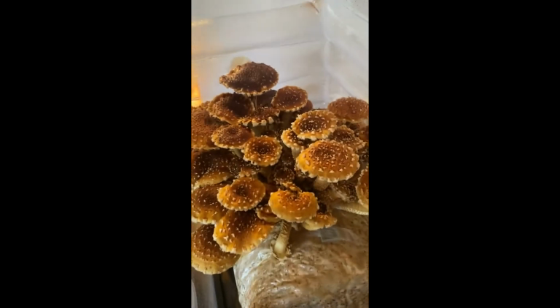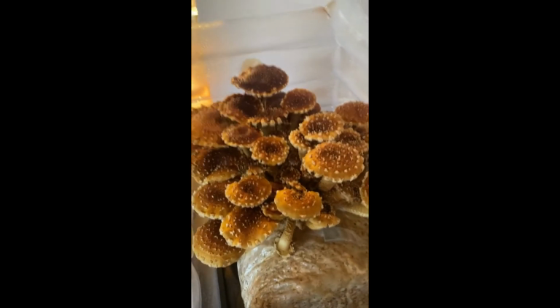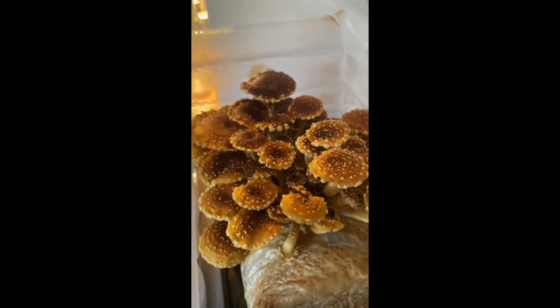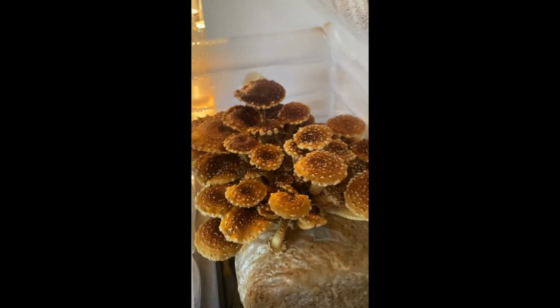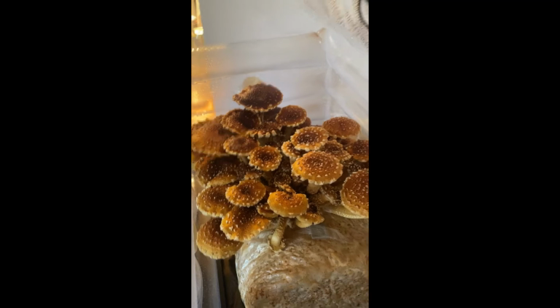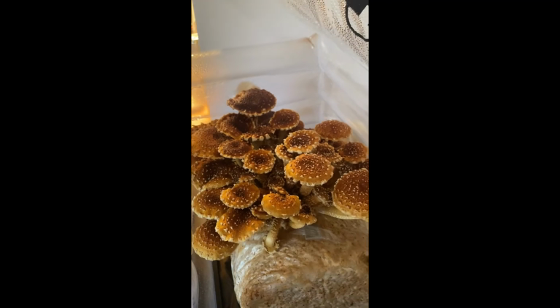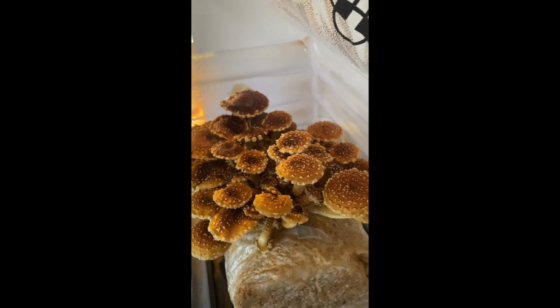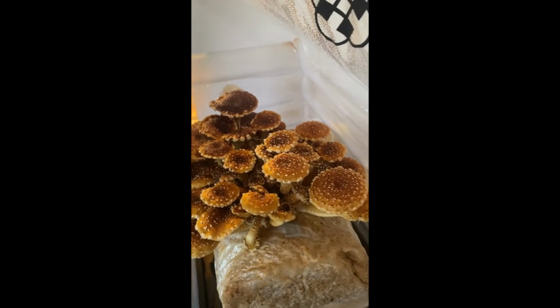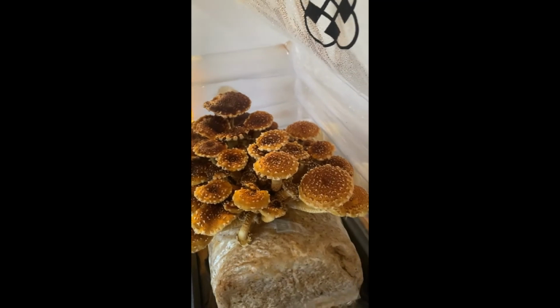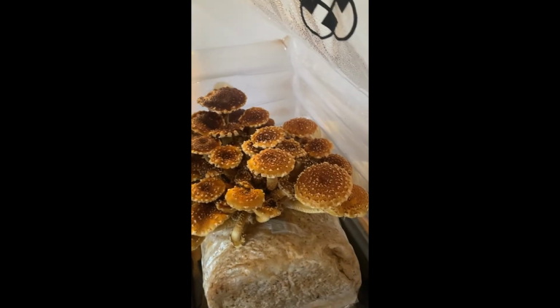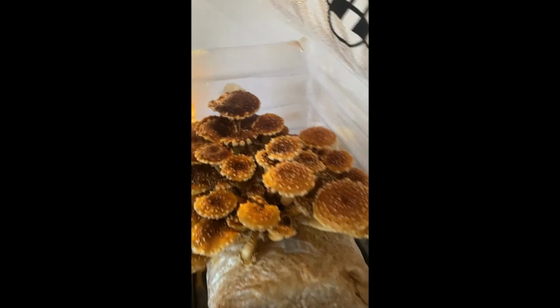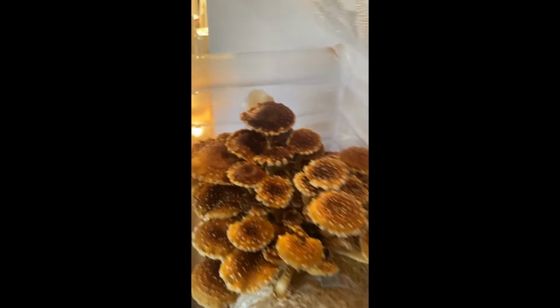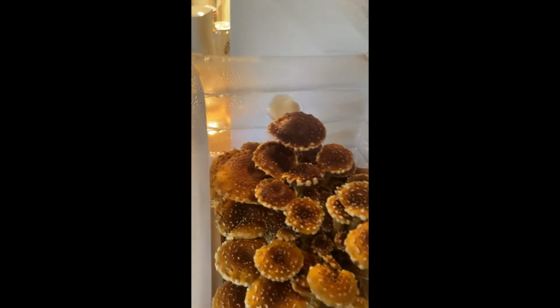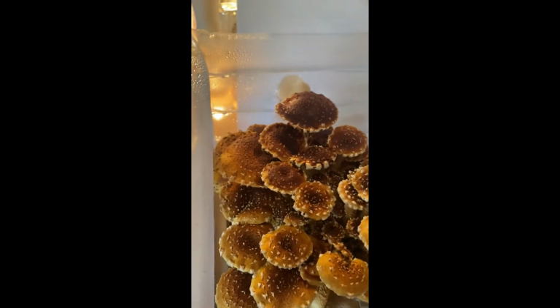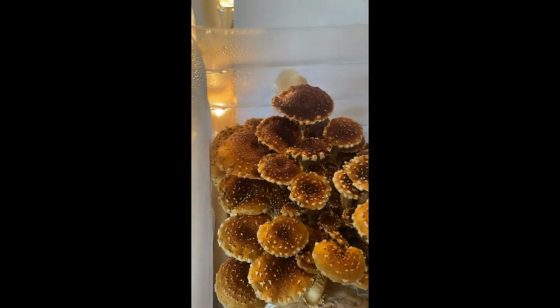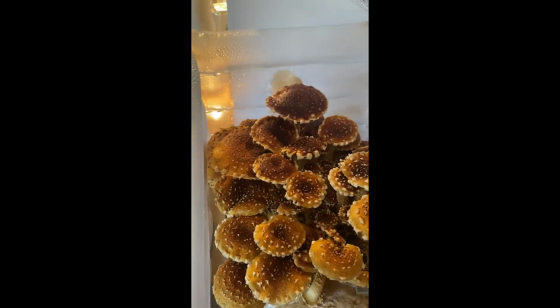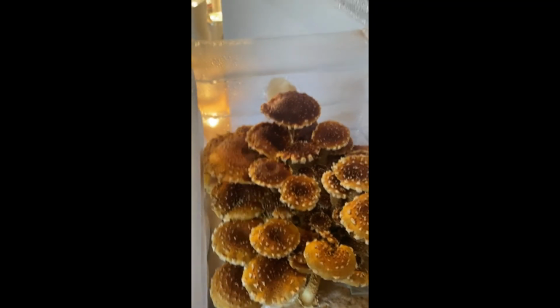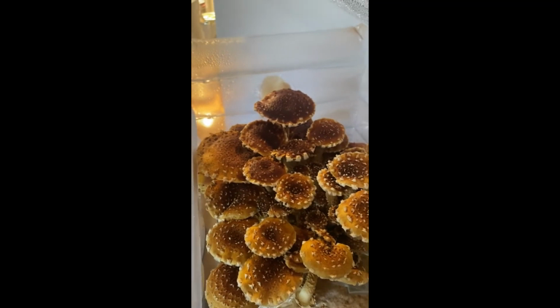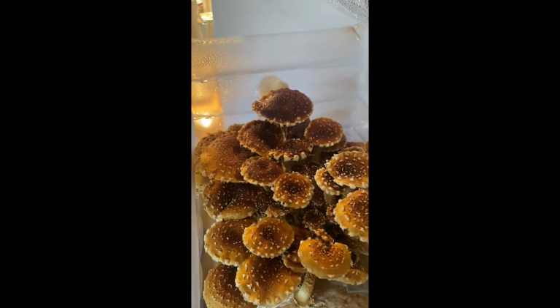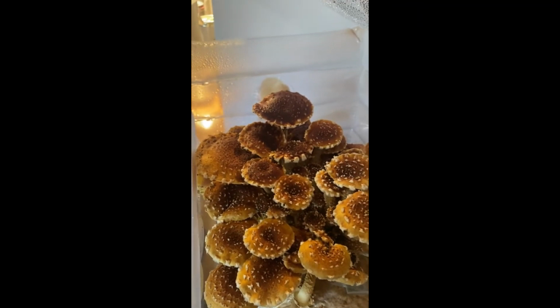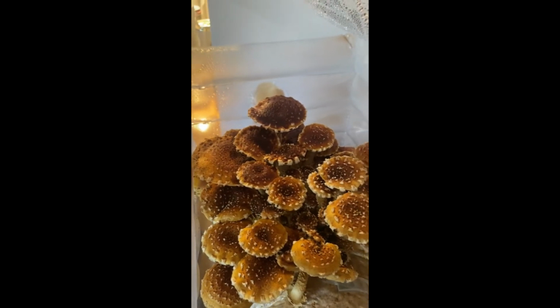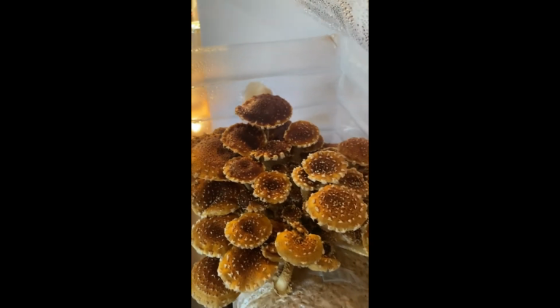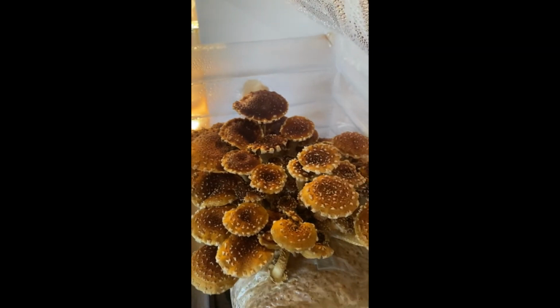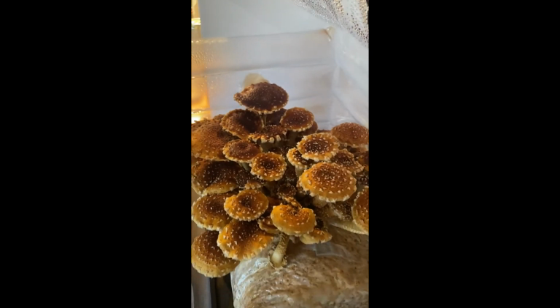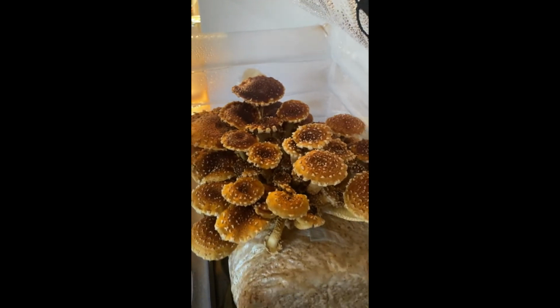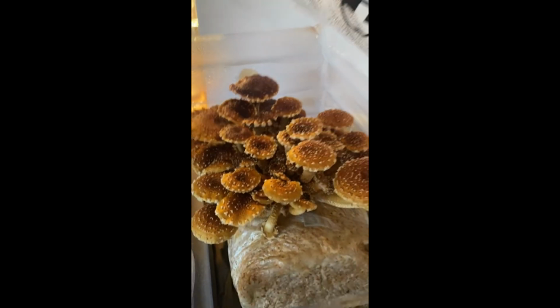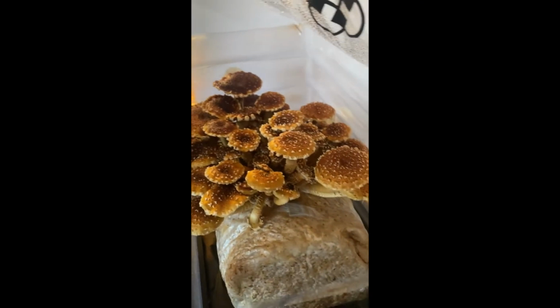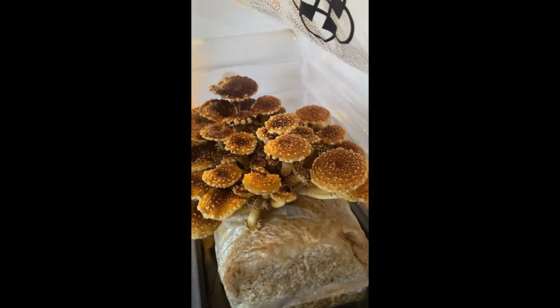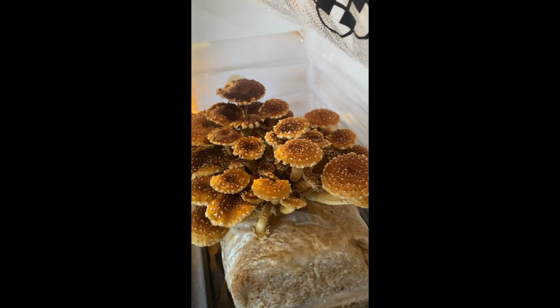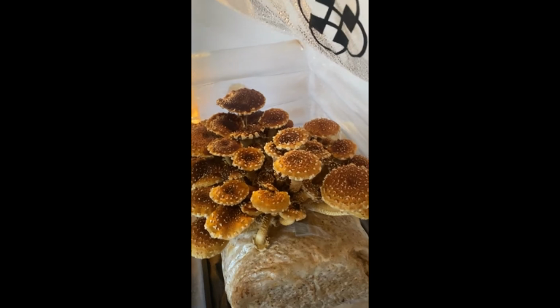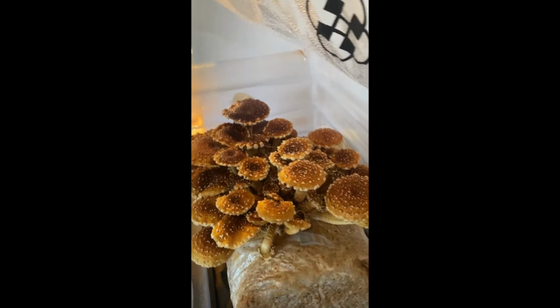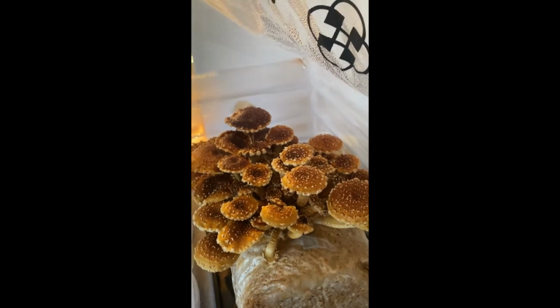These guys are definitely ready to harvest today. You can see that those caps are about flattened out, so that is their prime and ready to pick.